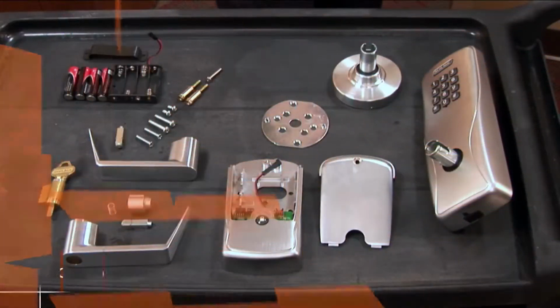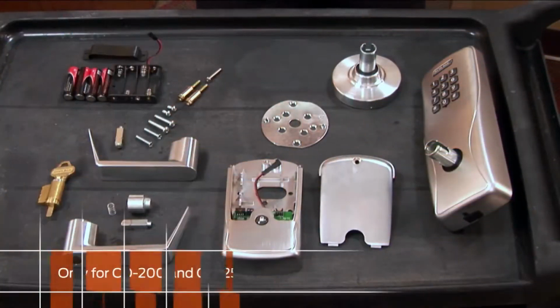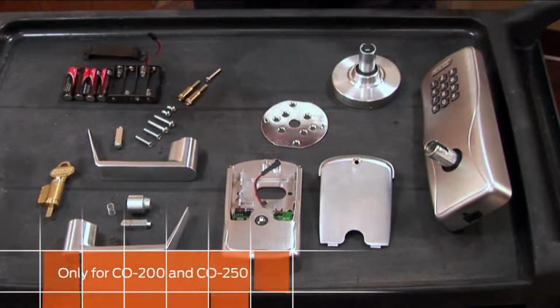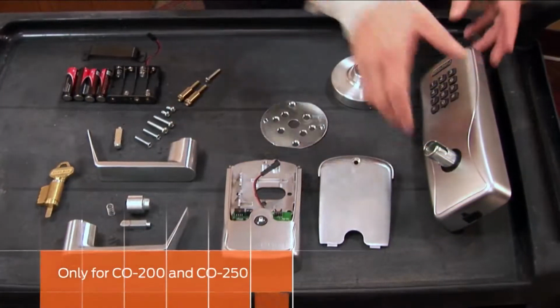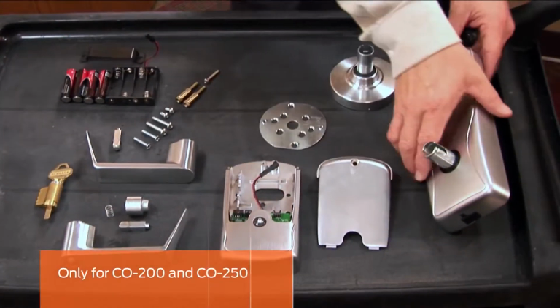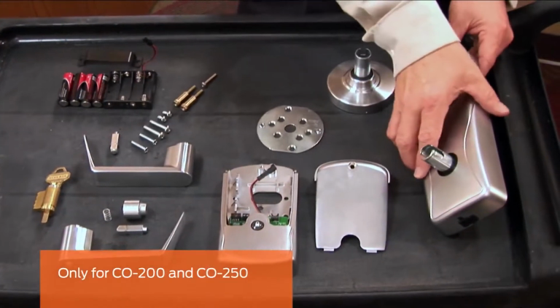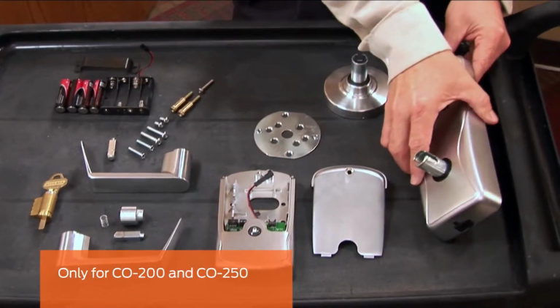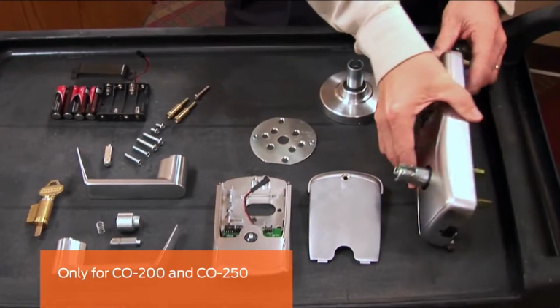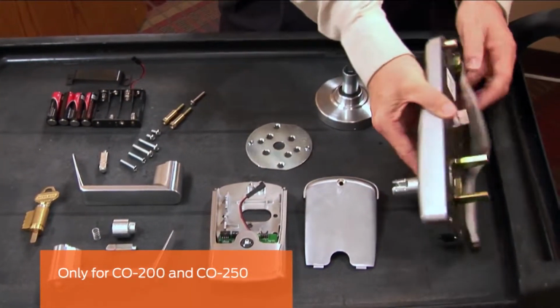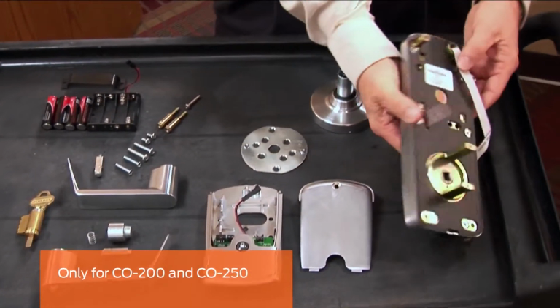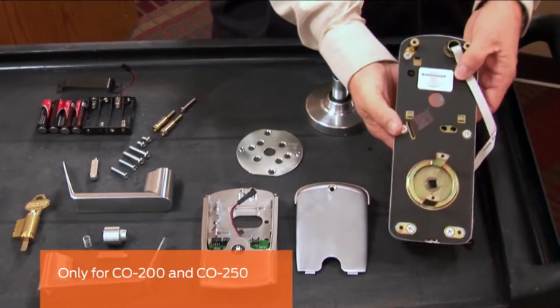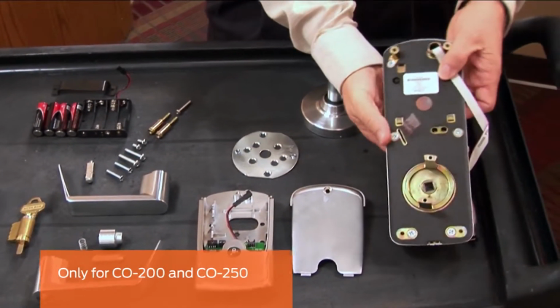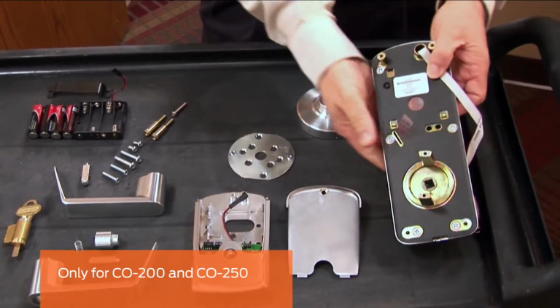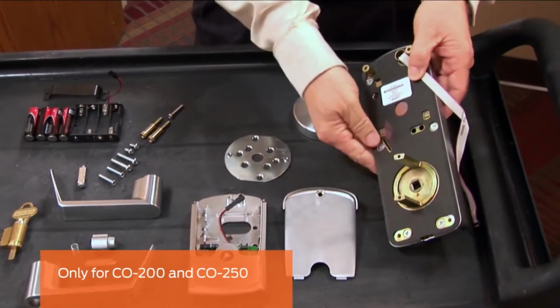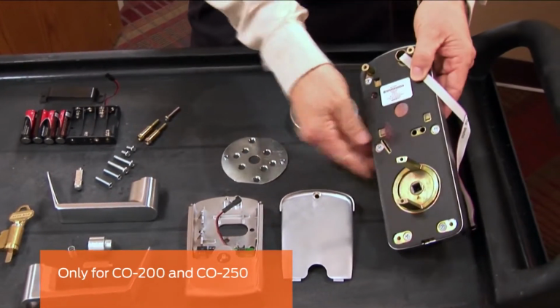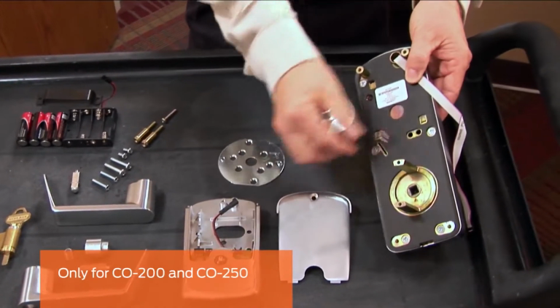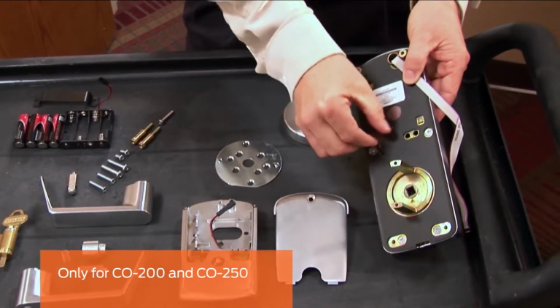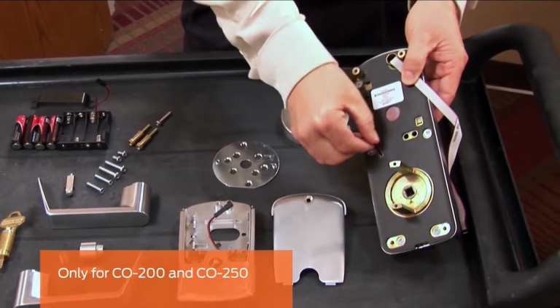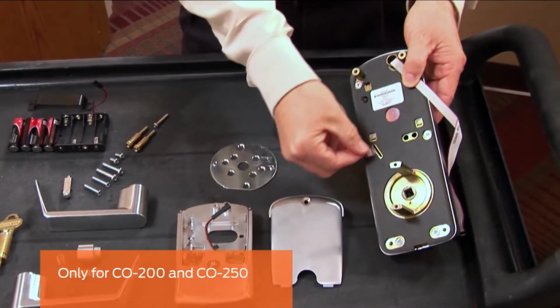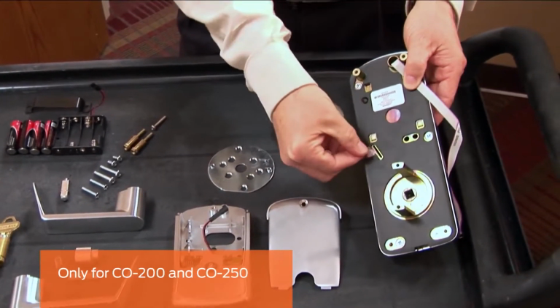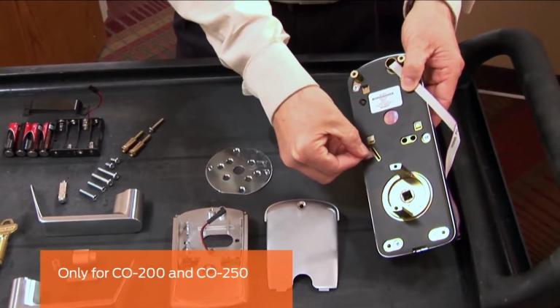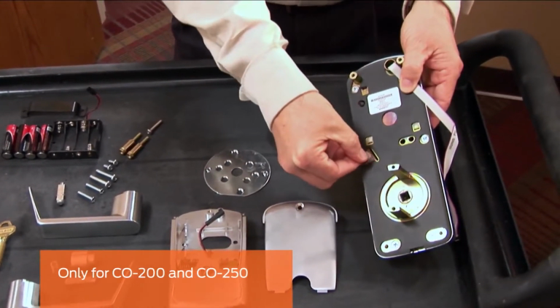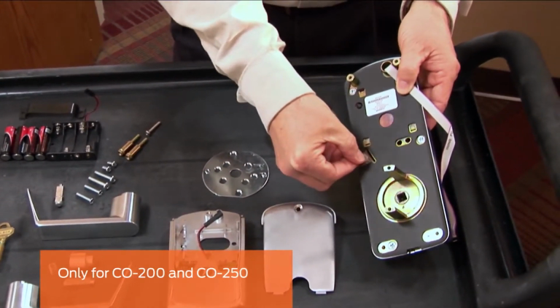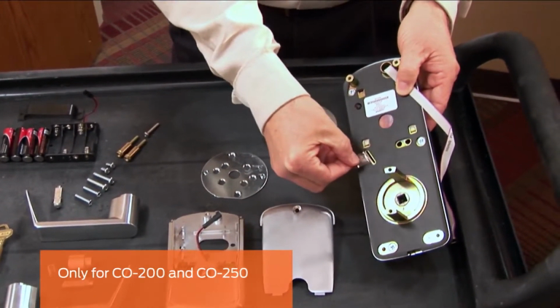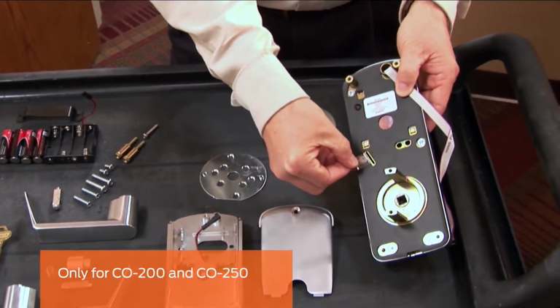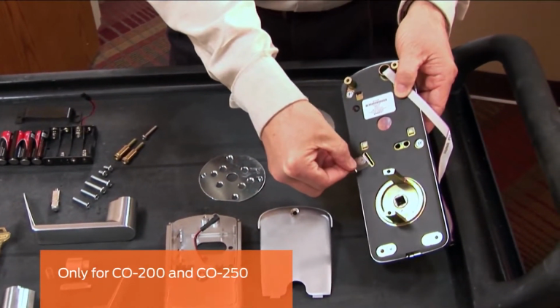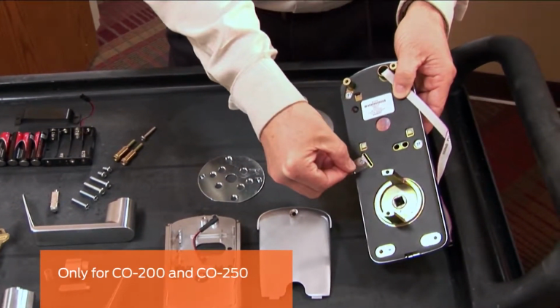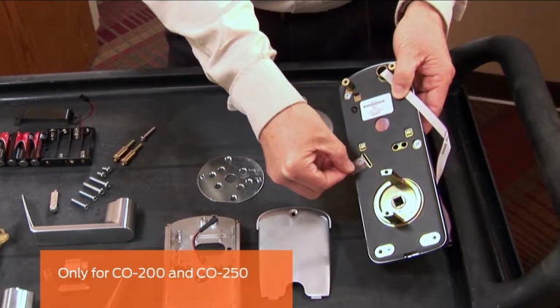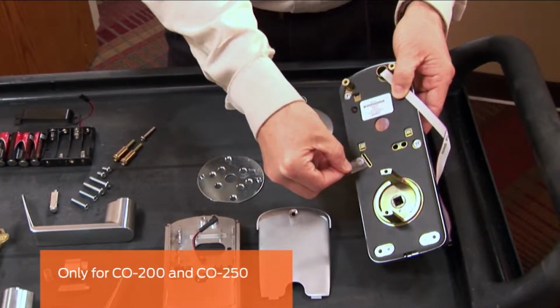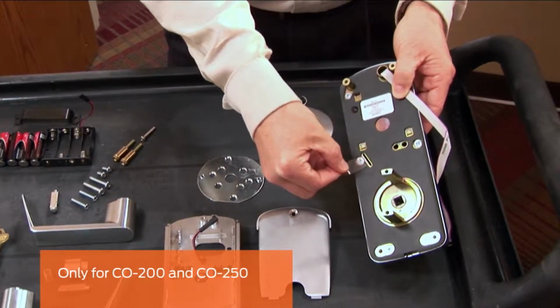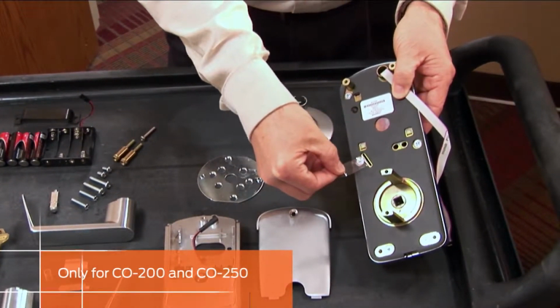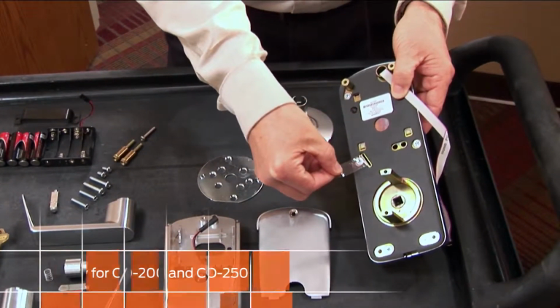This step is only for the CO 200 and CO 250. On the outside assembly, carefully remove the Mylar strip.